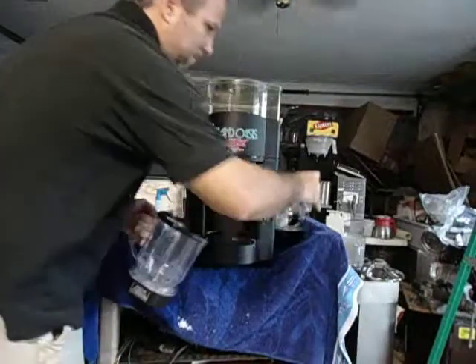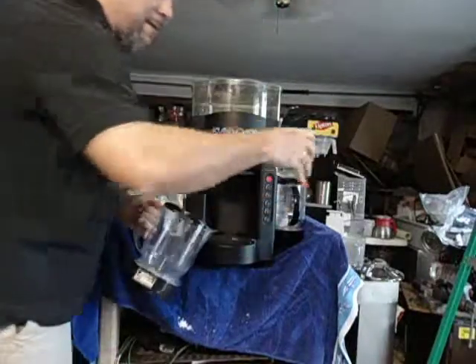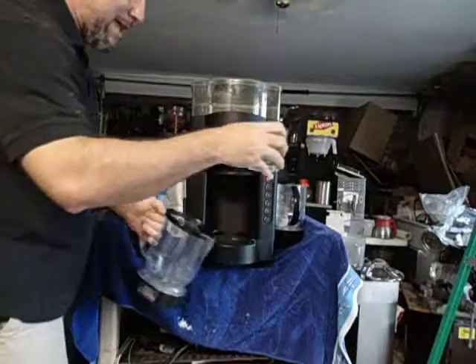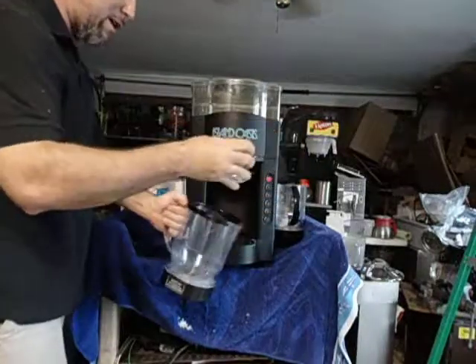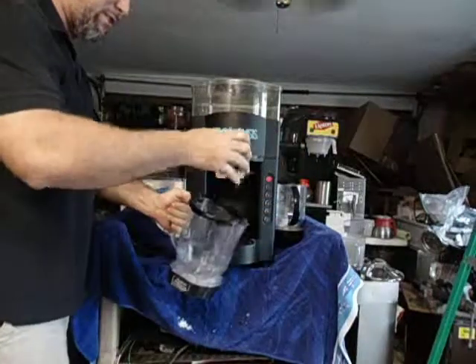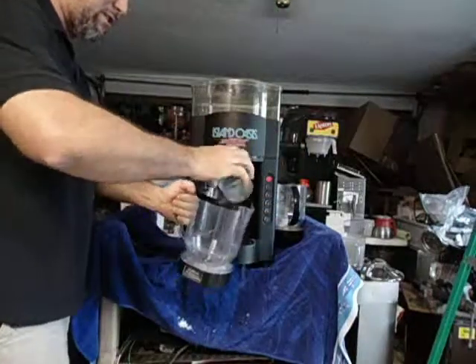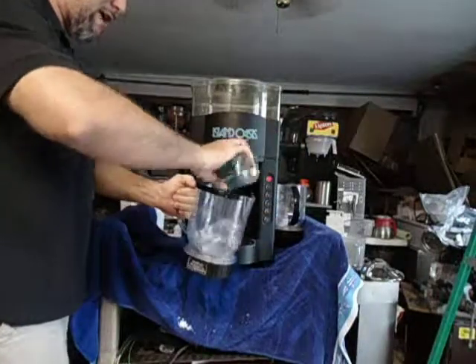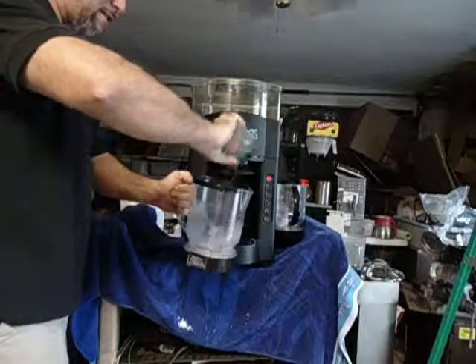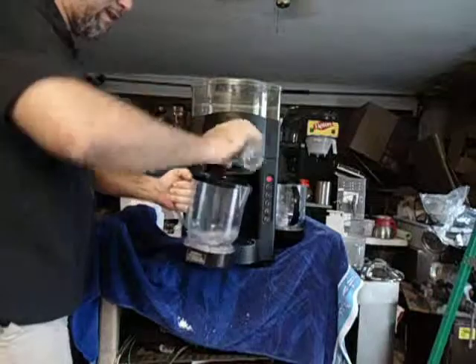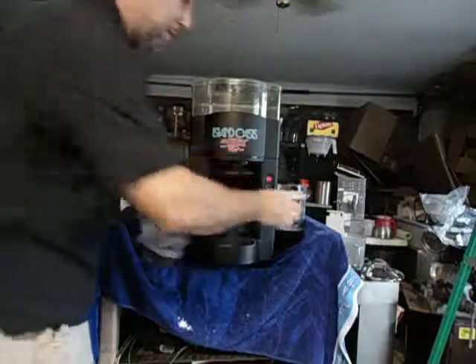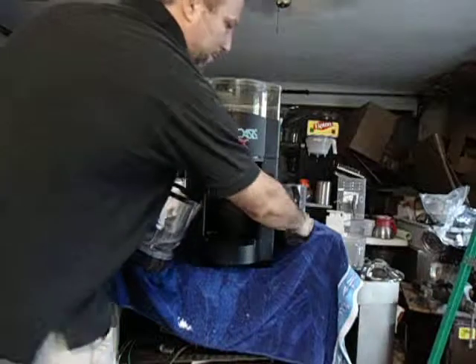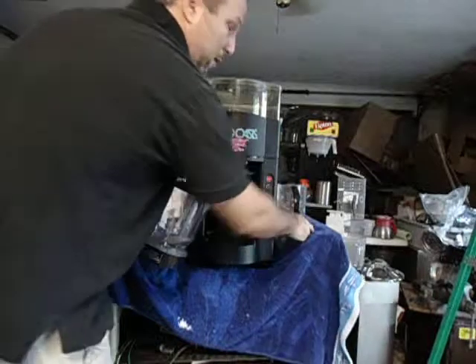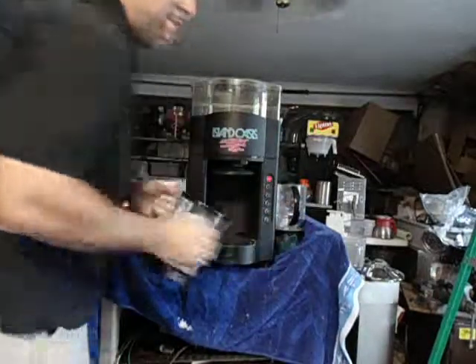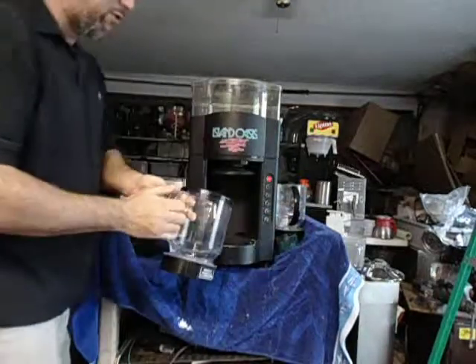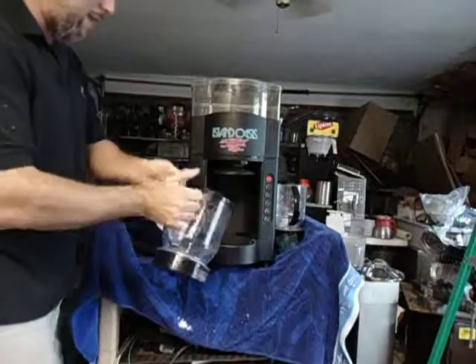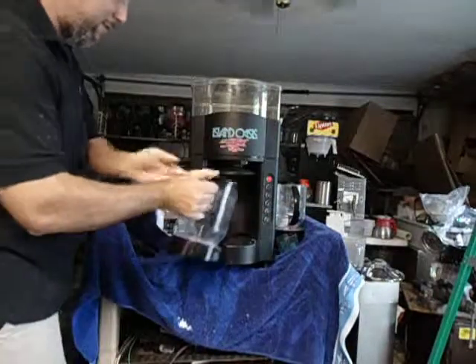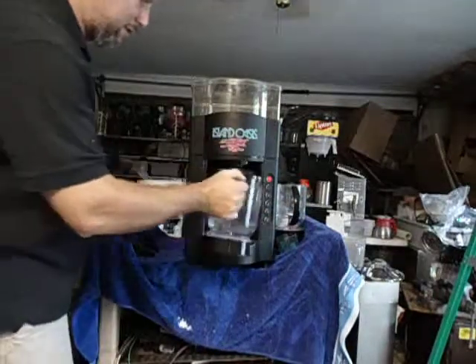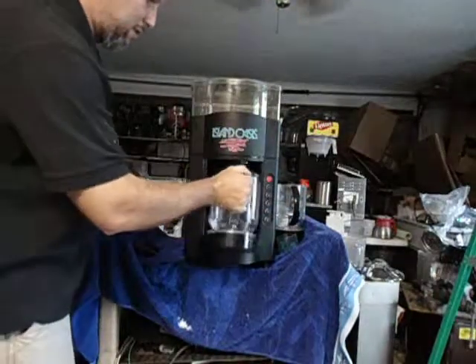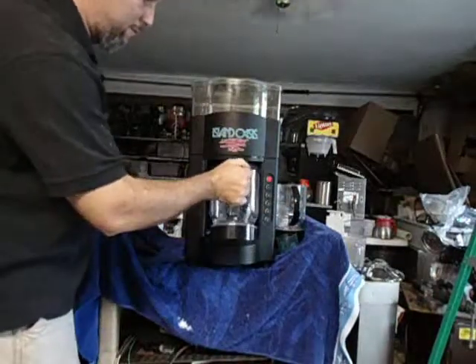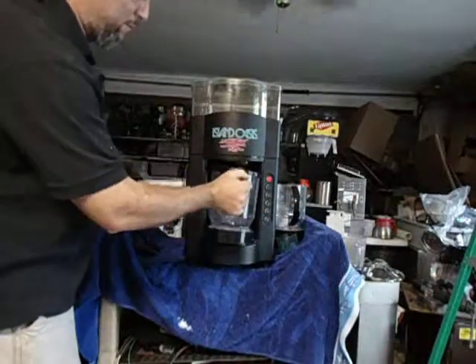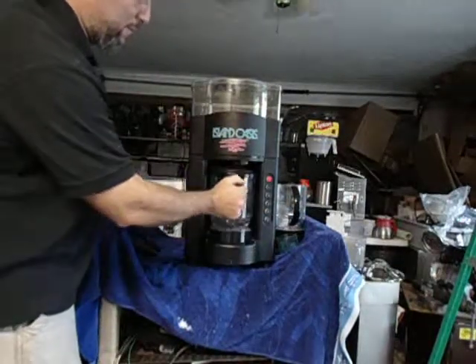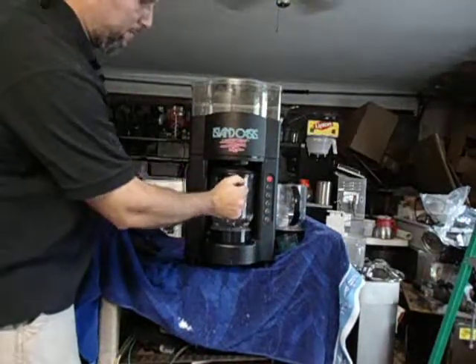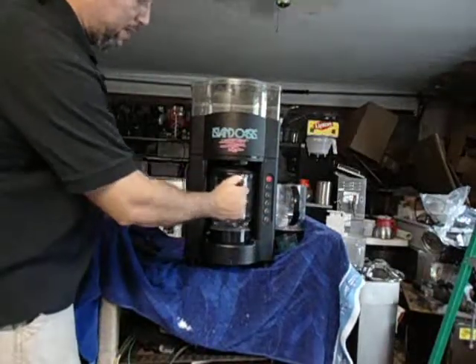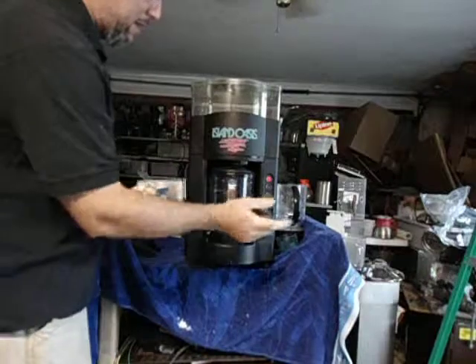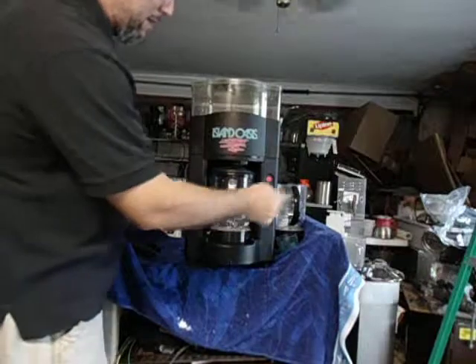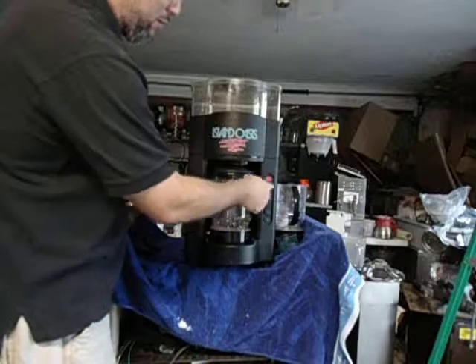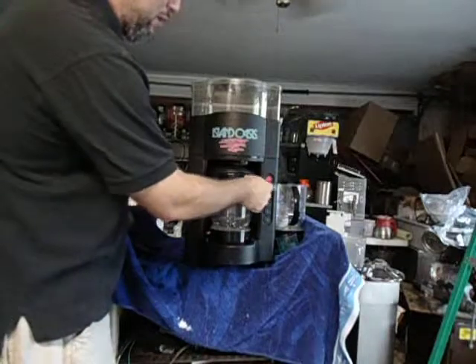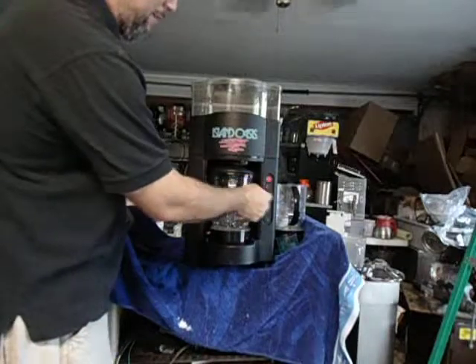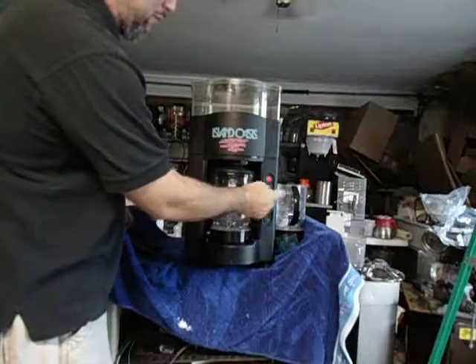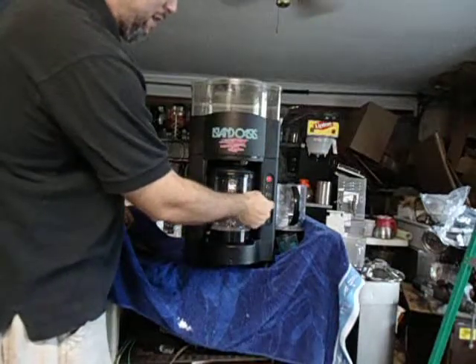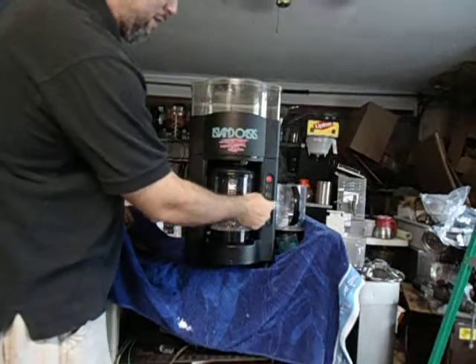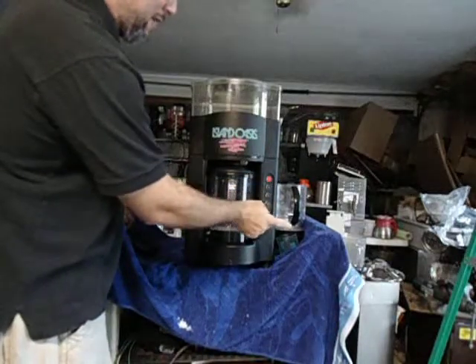I'm adding water because that's all I have — I don't have any of the margarita mix, strawberry daiquiri mix, or whatever you prefer in there. Then you push one drink, two drinks, three drinks.